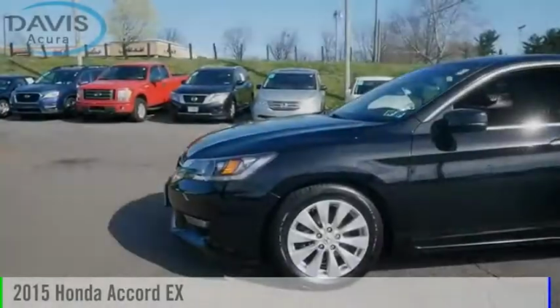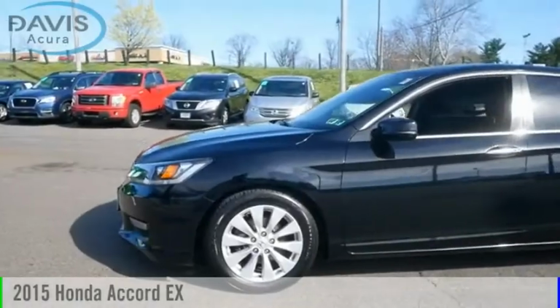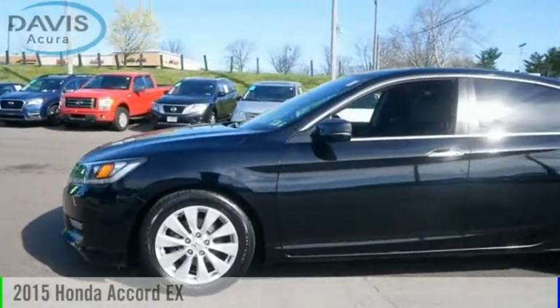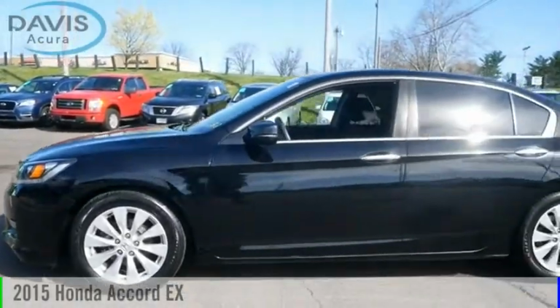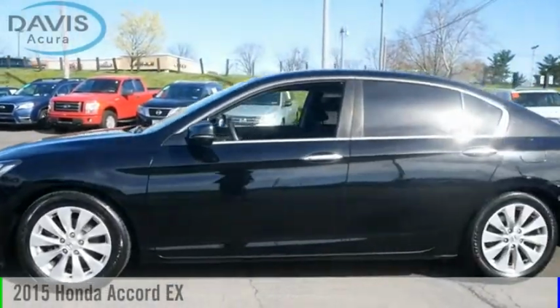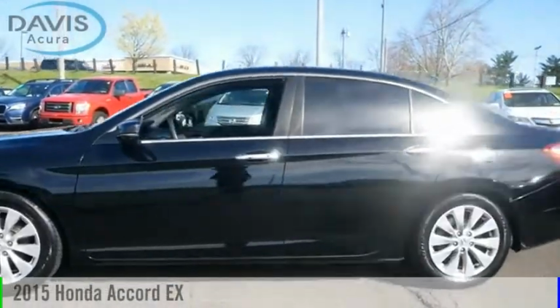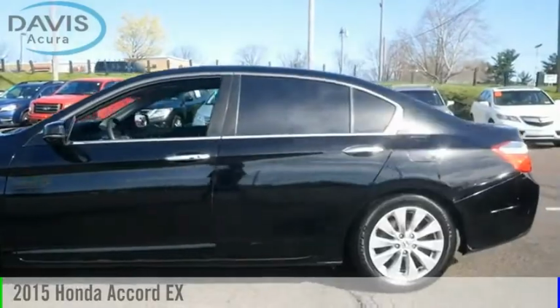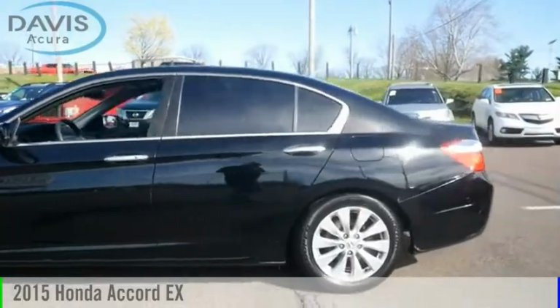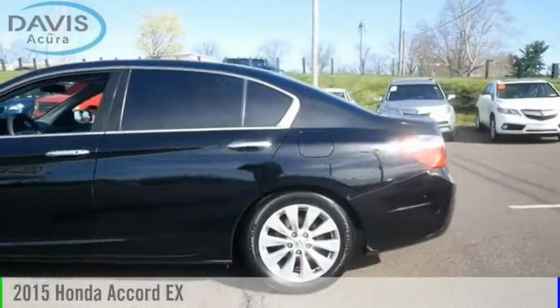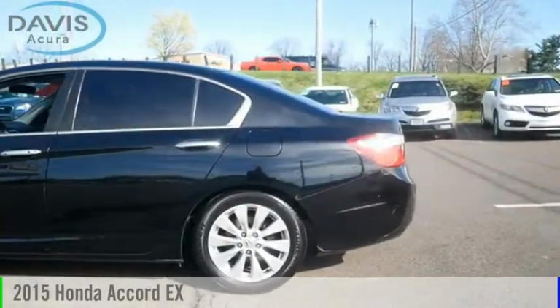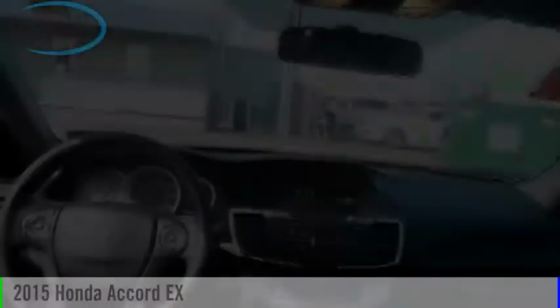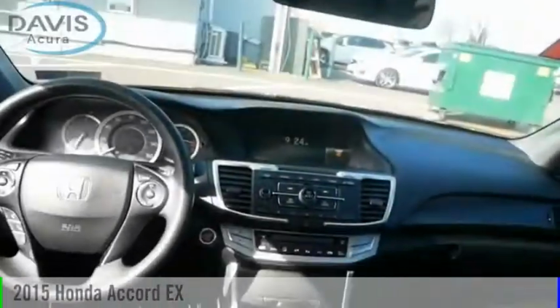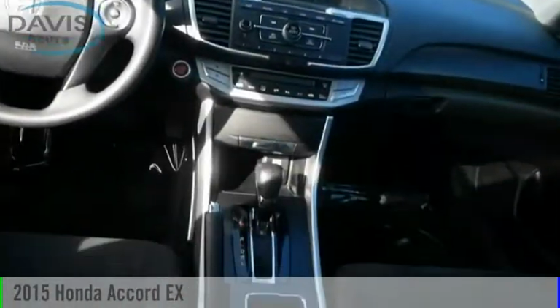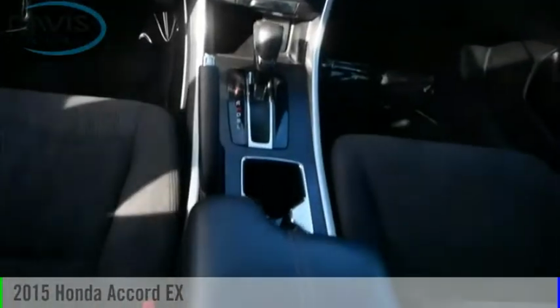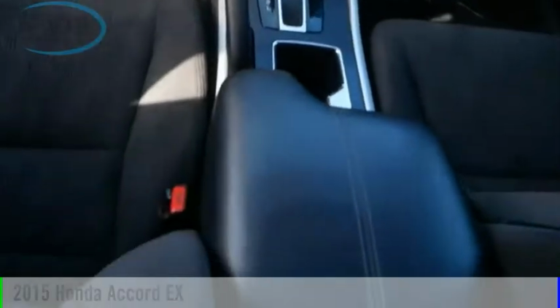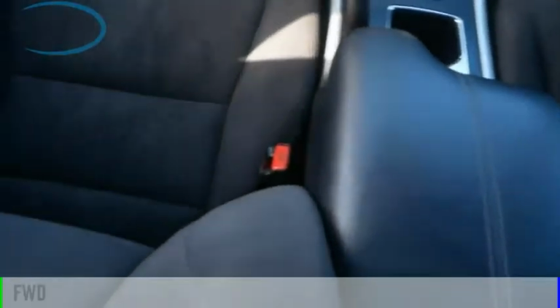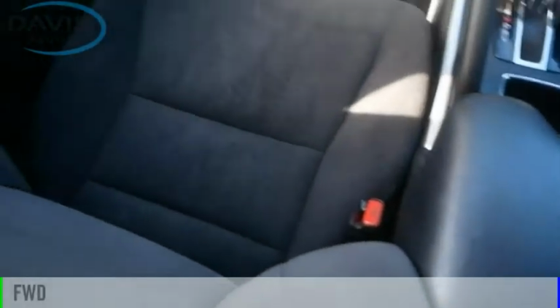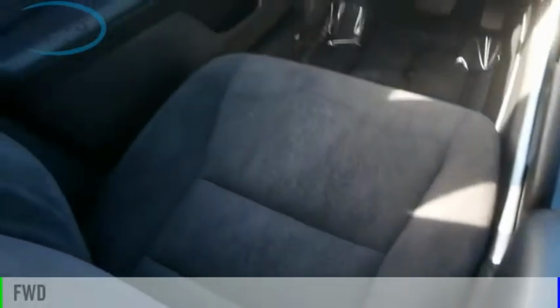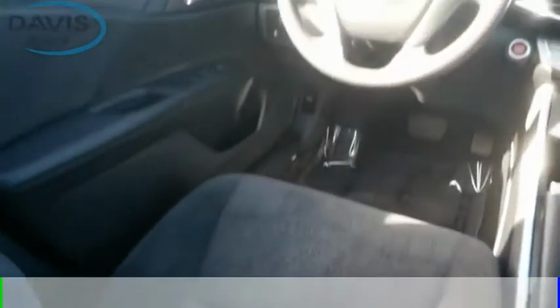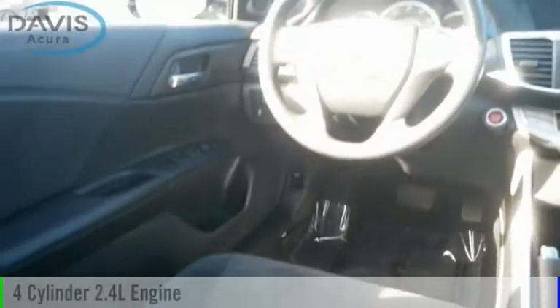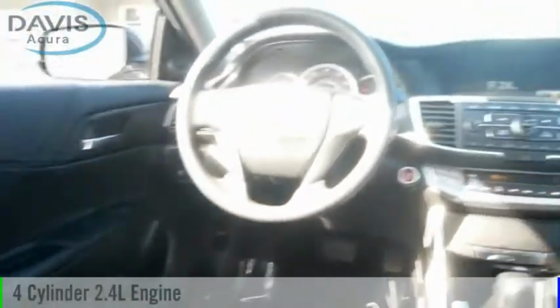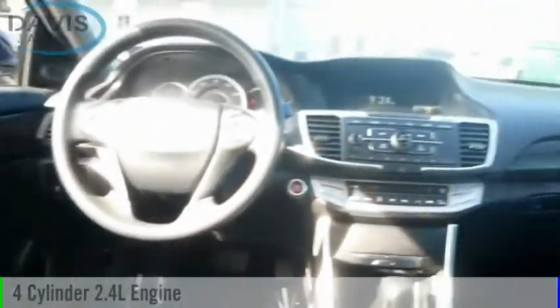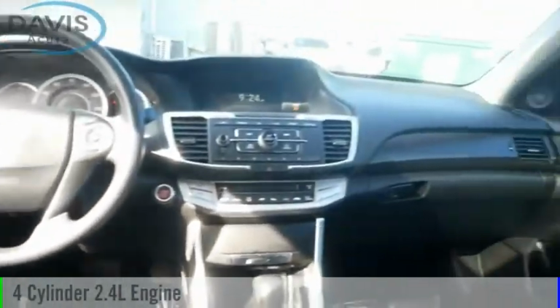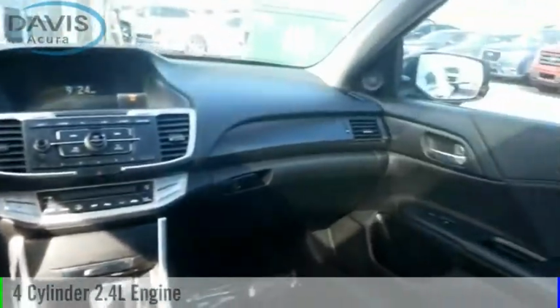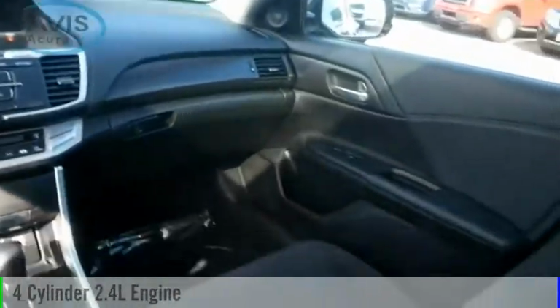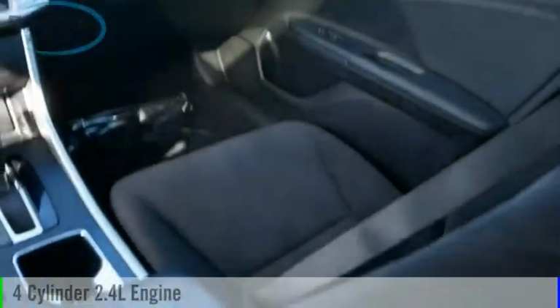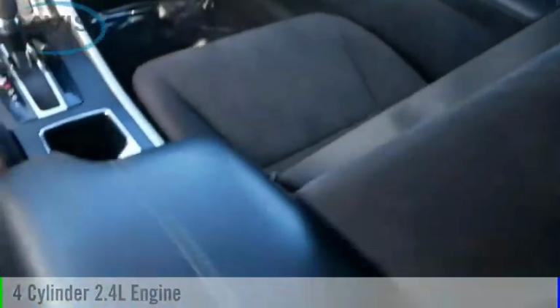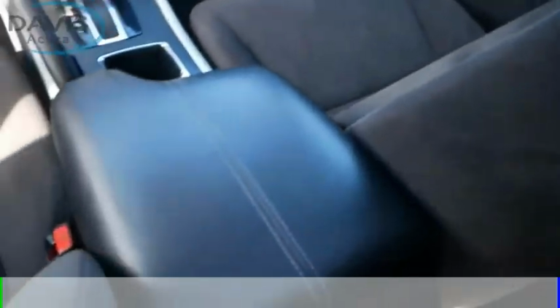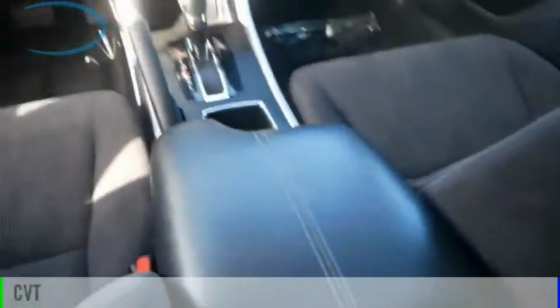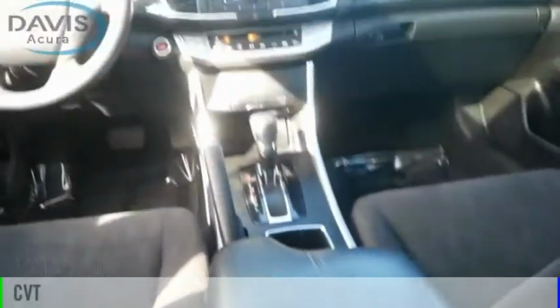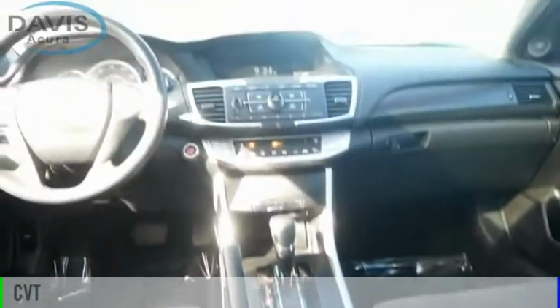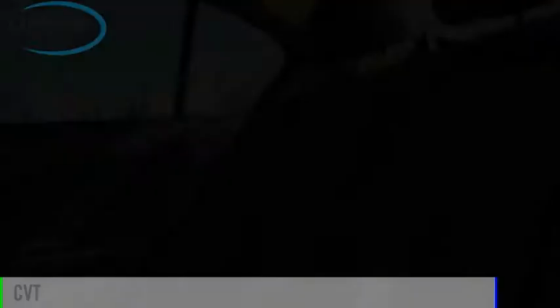Make a great choice today with the 2015 Accord. This vehicle is powered by a front-wheel drive, four-cylinder, 2.4-liter engine, and comes with a continuously variable transmission.